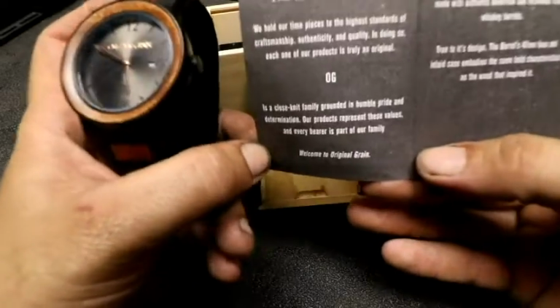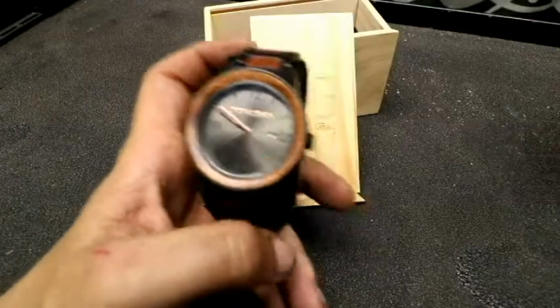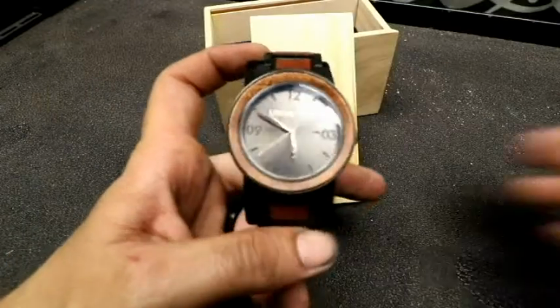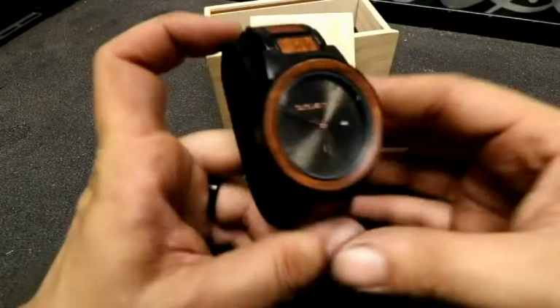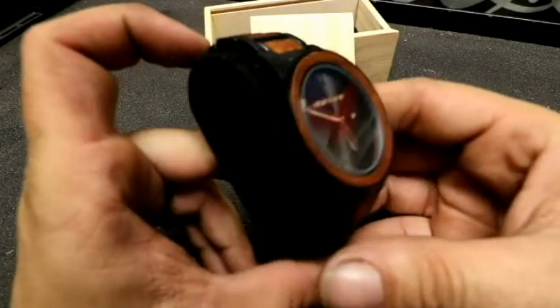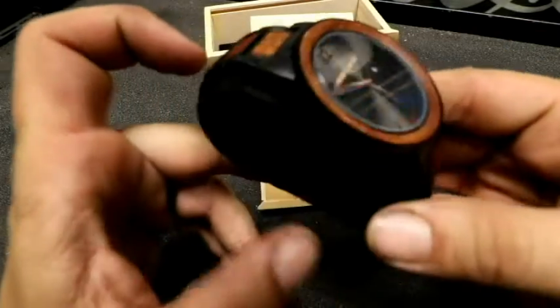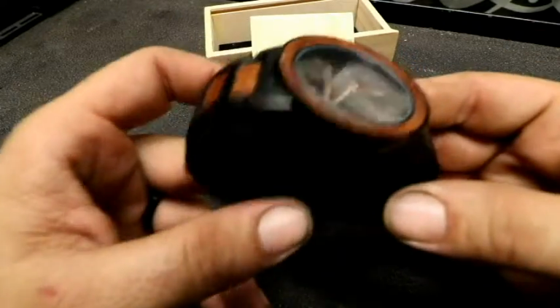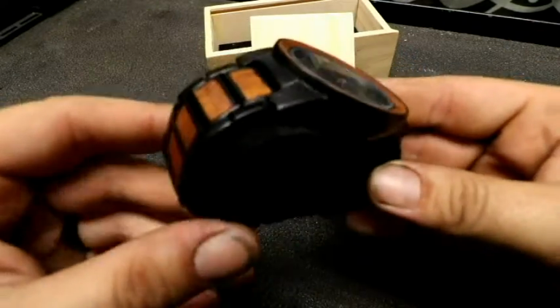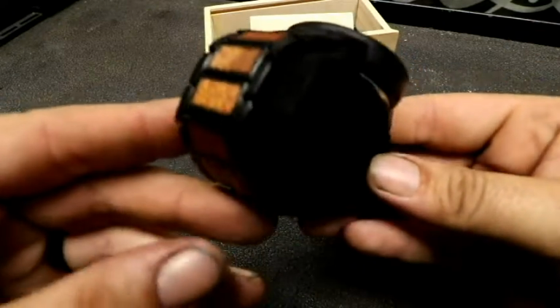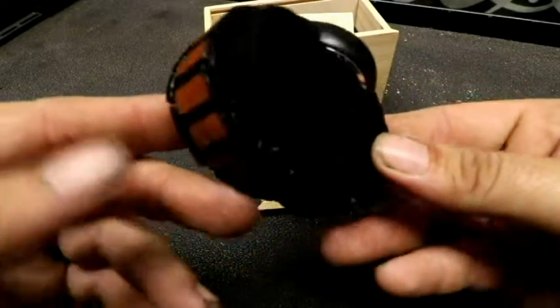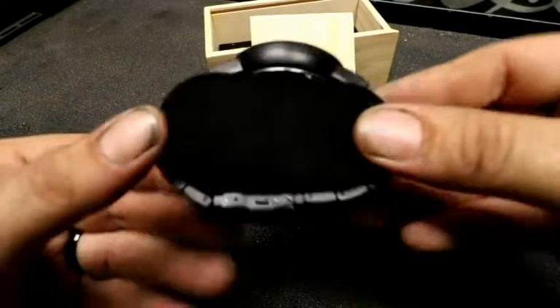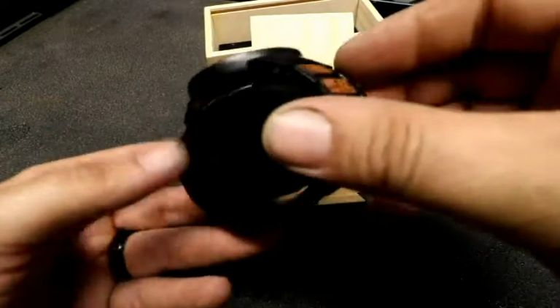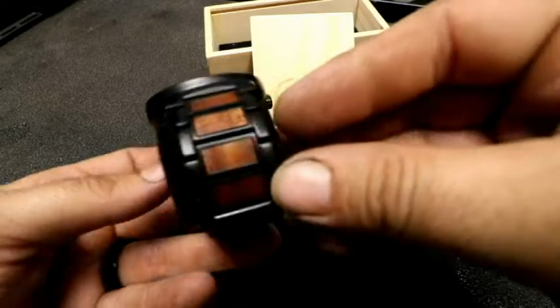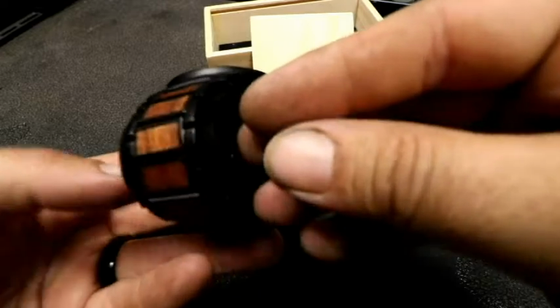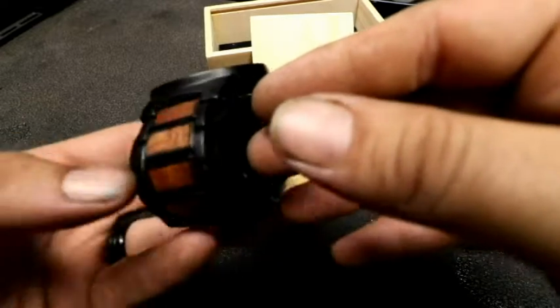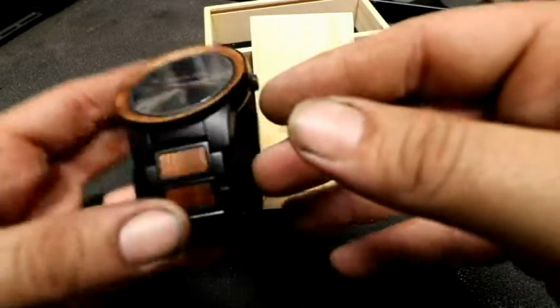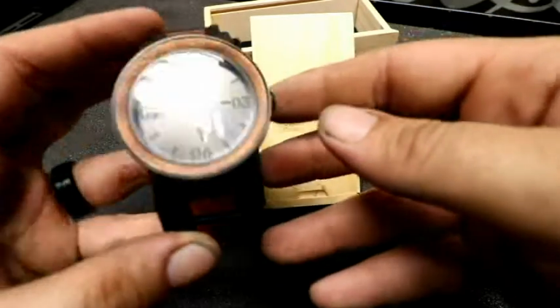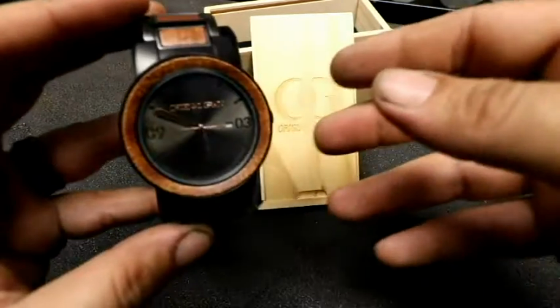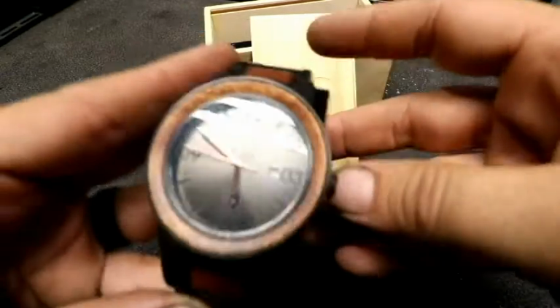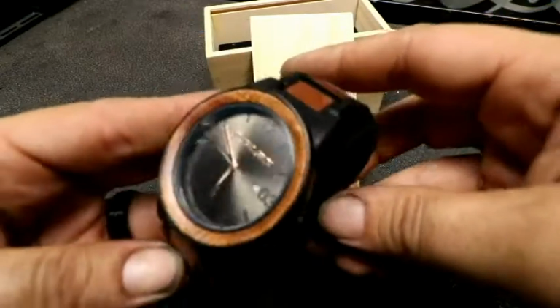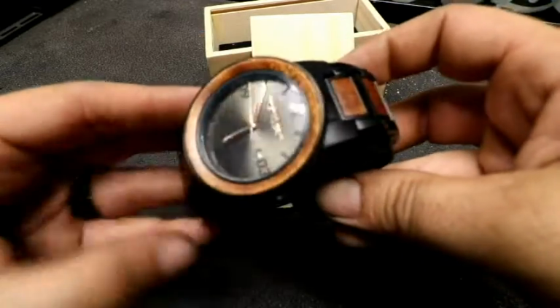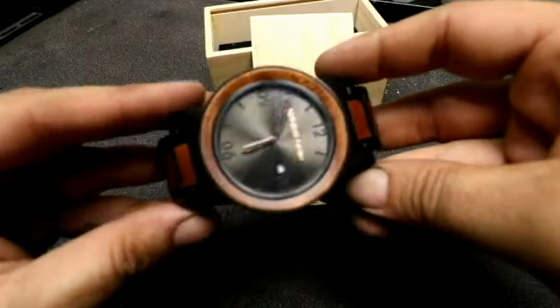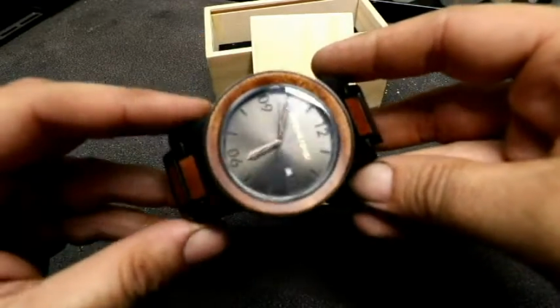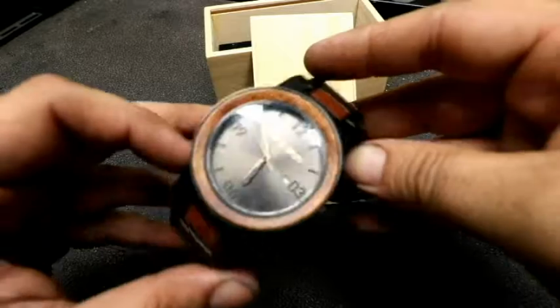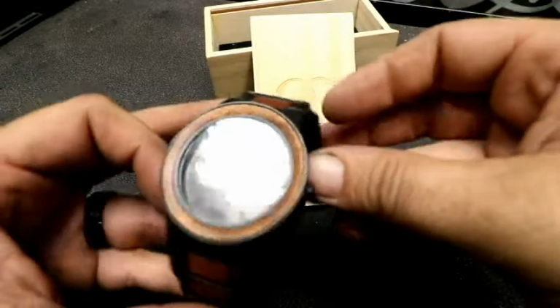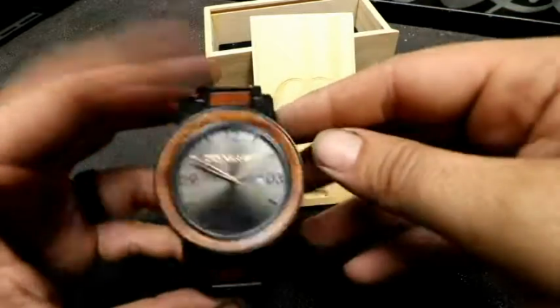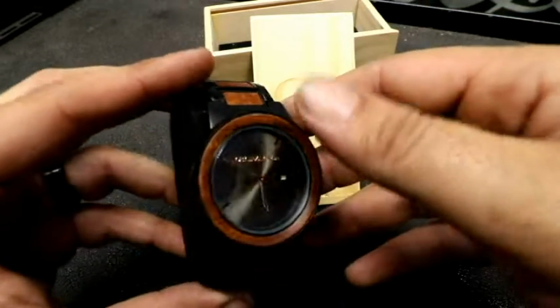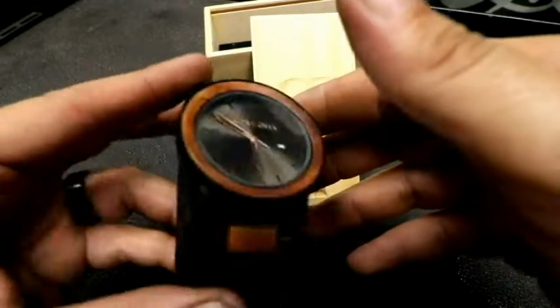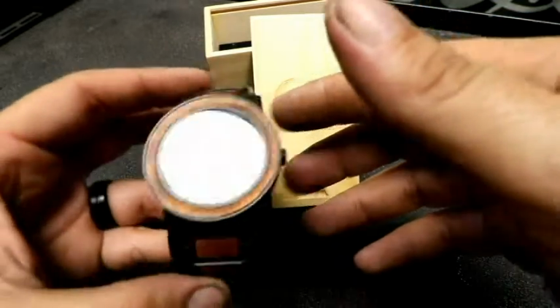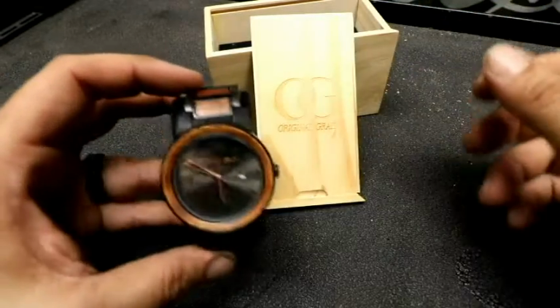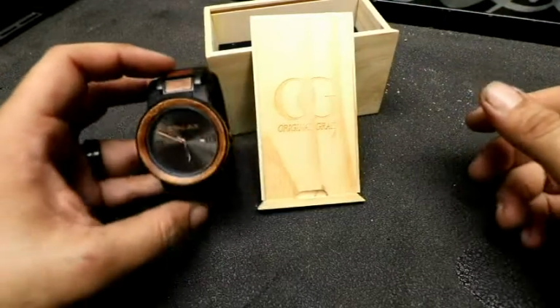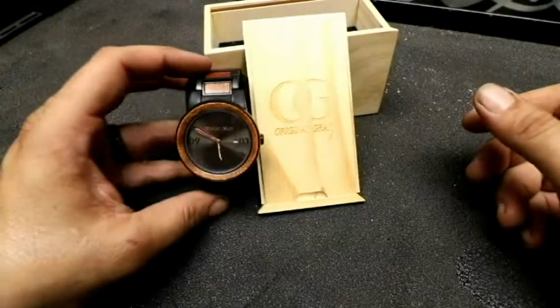So for my OGs out there, you might want to take a closer look at these watches because they are absolutely beautiful. I'll put the link down in the description to their actual website so you guys can peruse and check out the watches themselves.